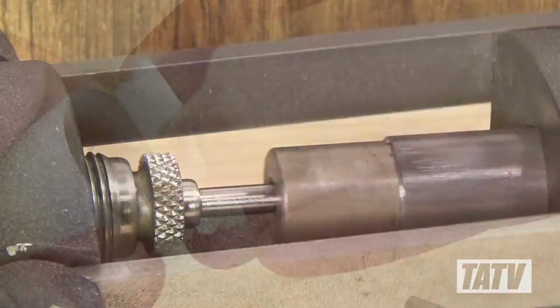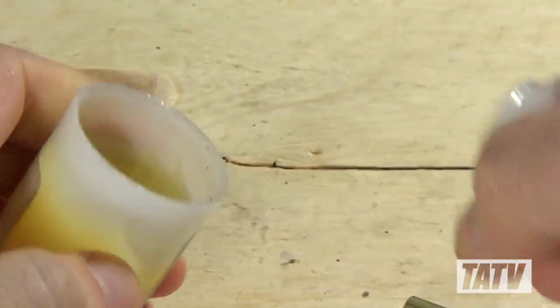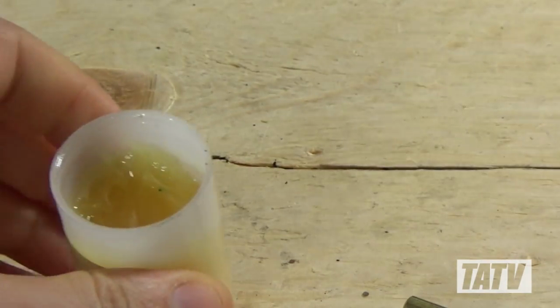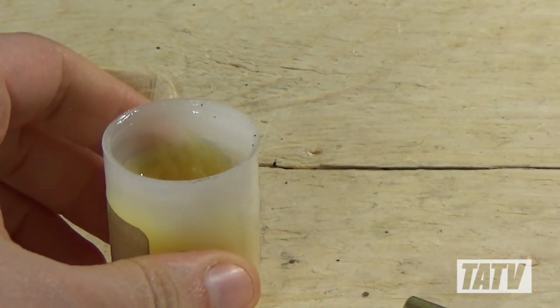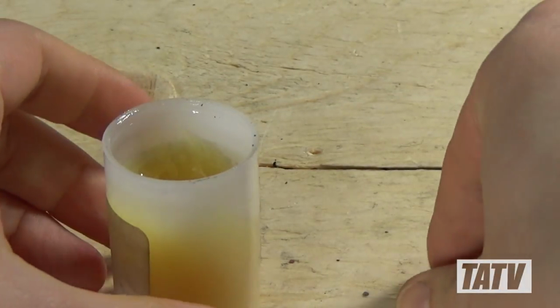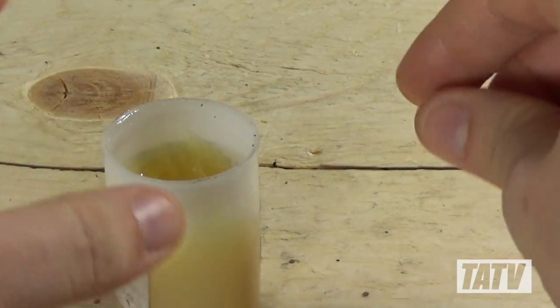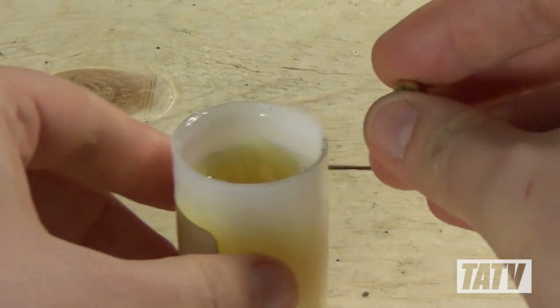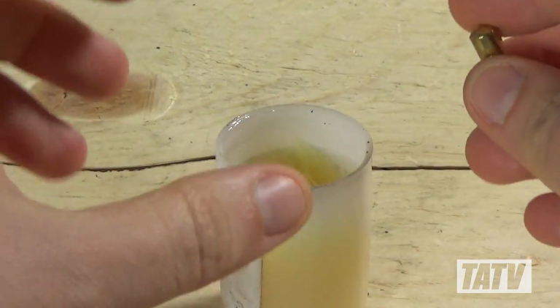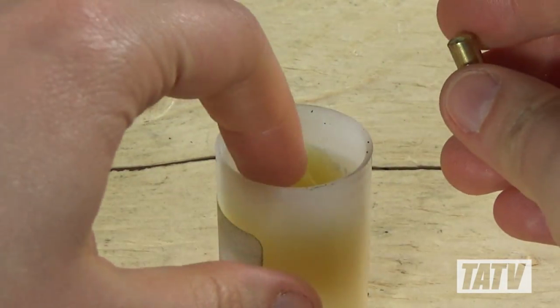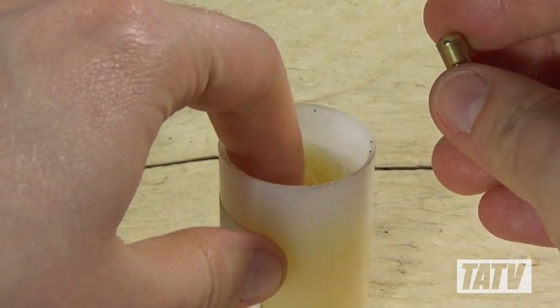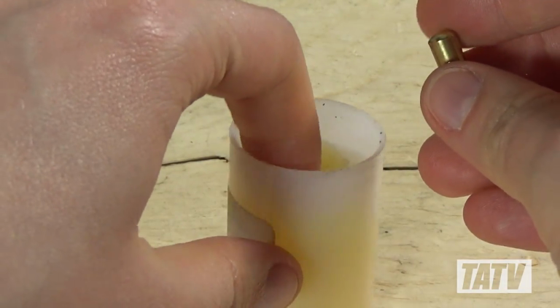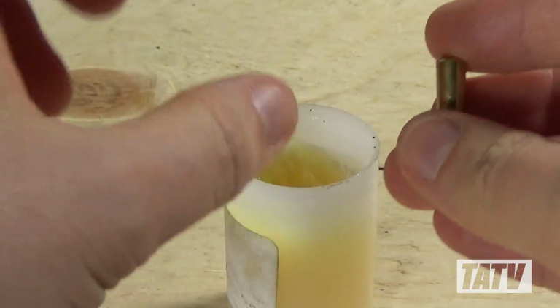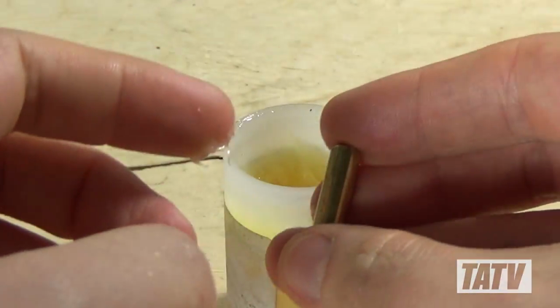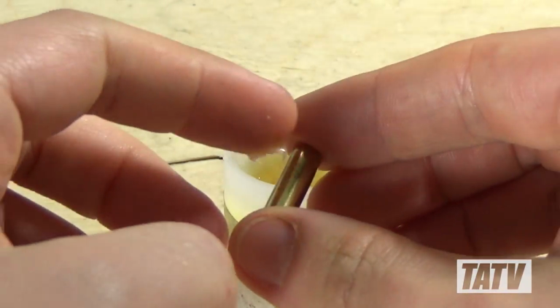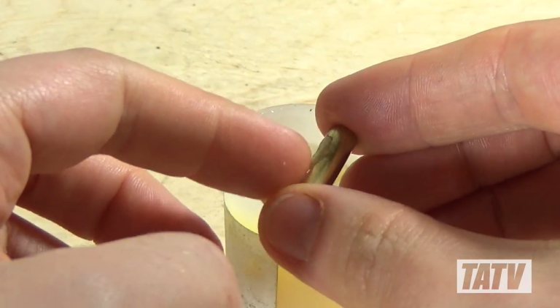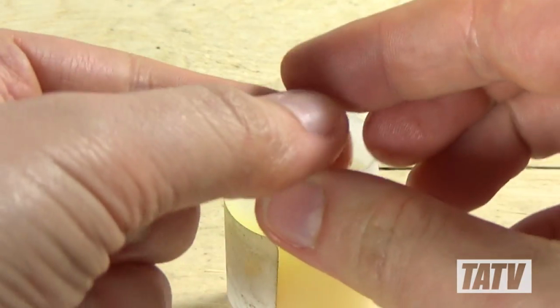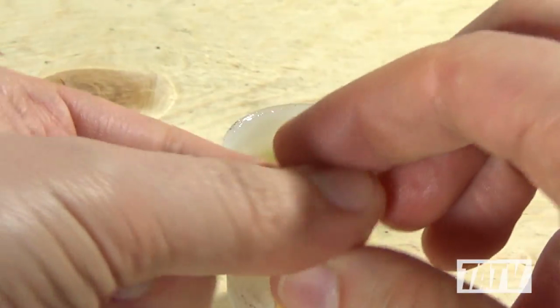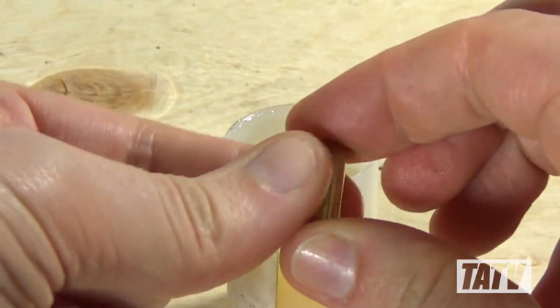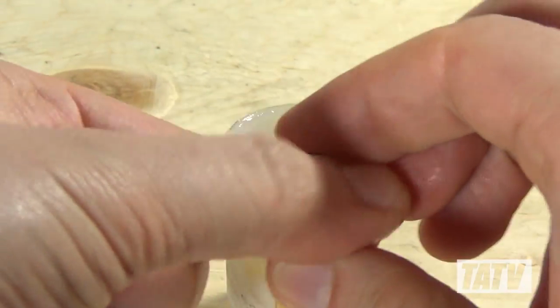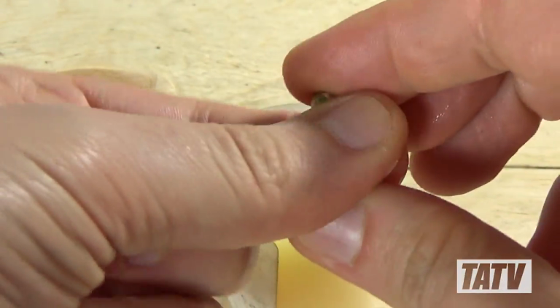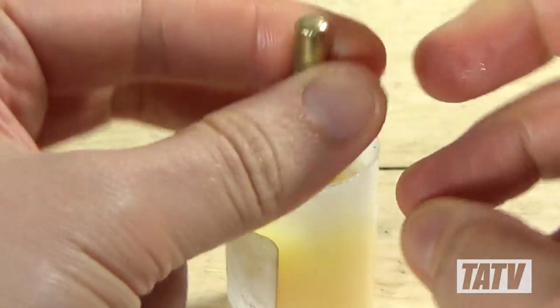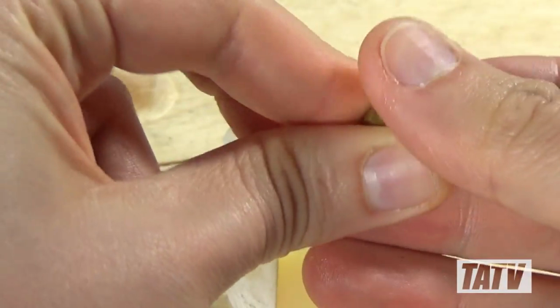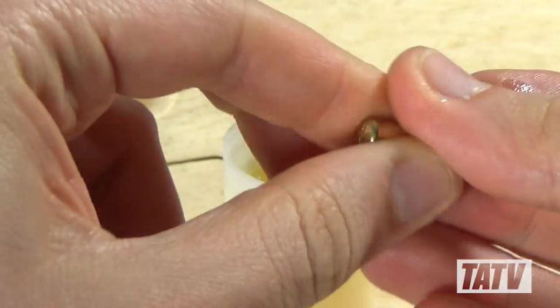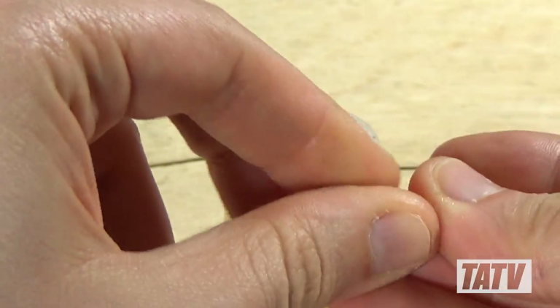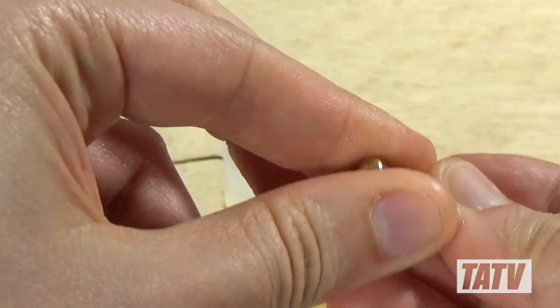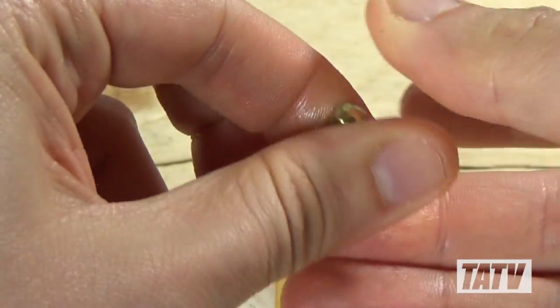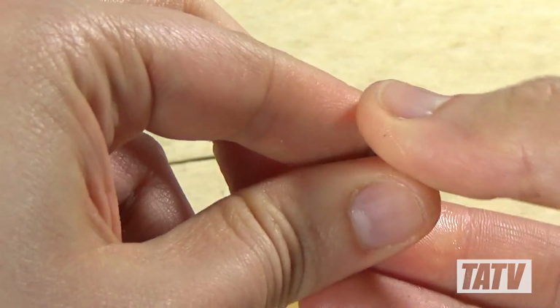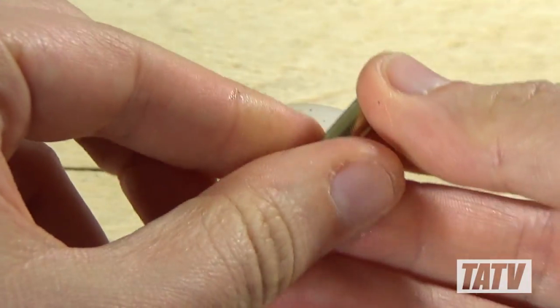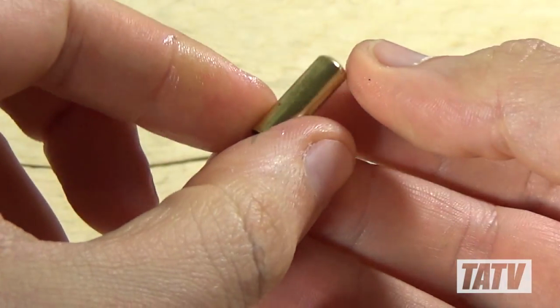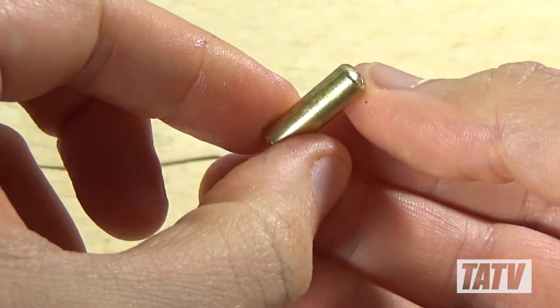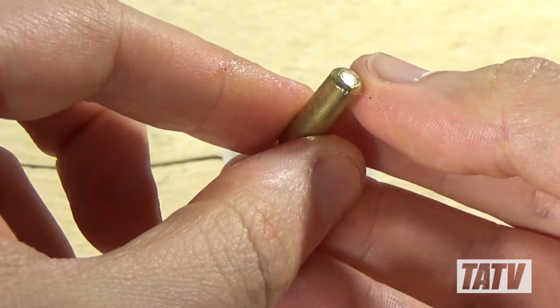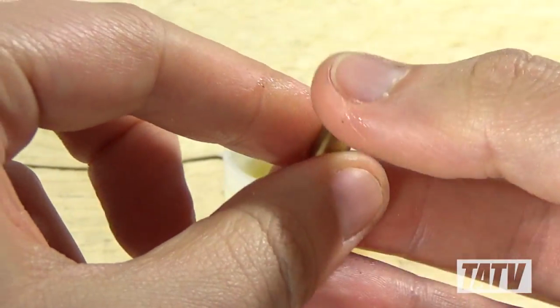As with the other operations, we're going to apply some swage lube to the bullet core and jacket. This time we're going to be extra liberal with it, as the ejector pin is very narrow and can't take the same stress as those used in the previous operations.